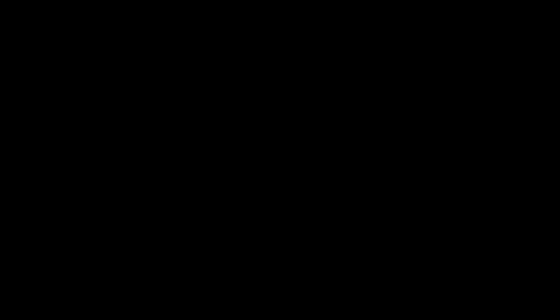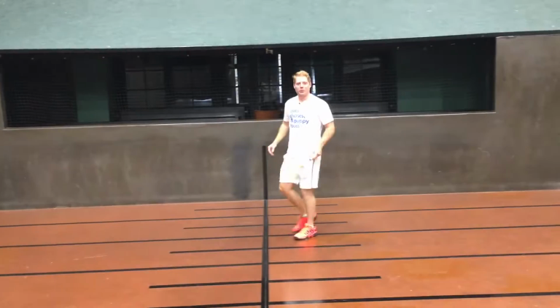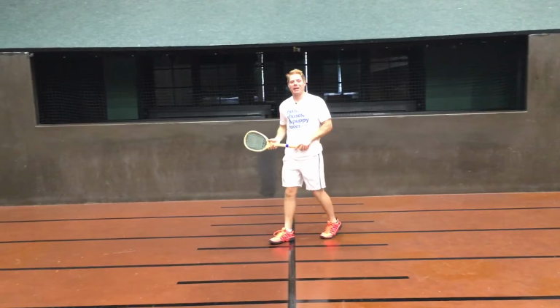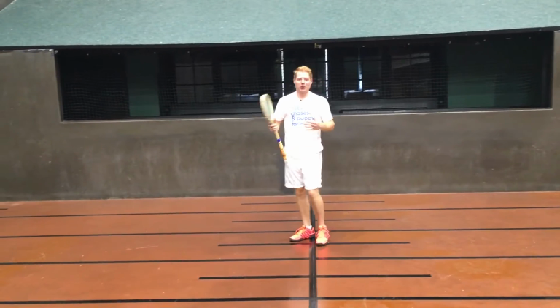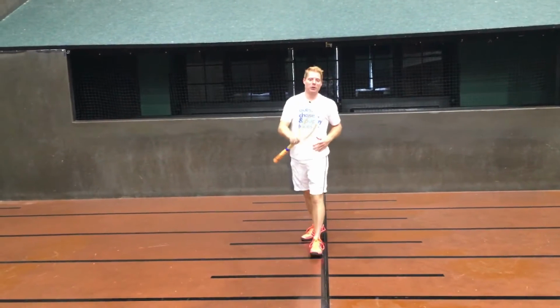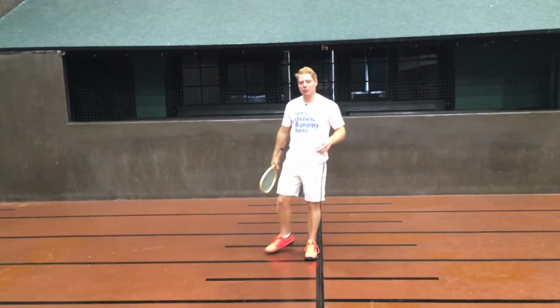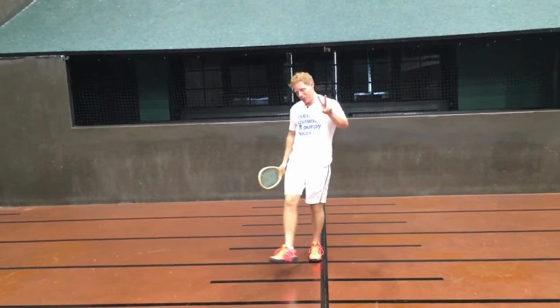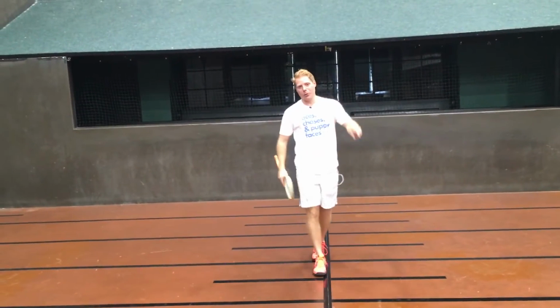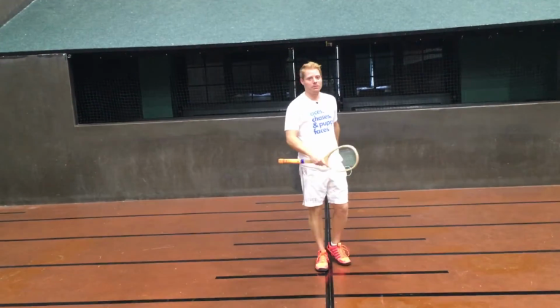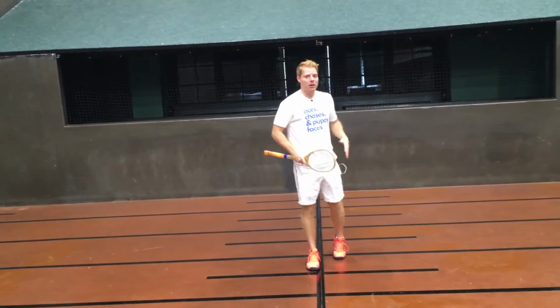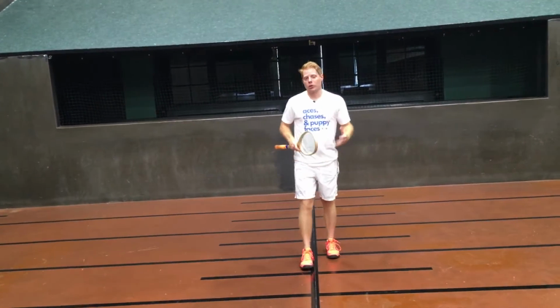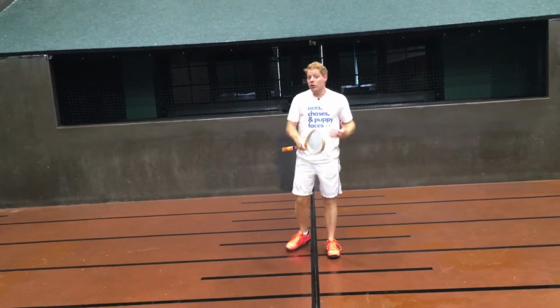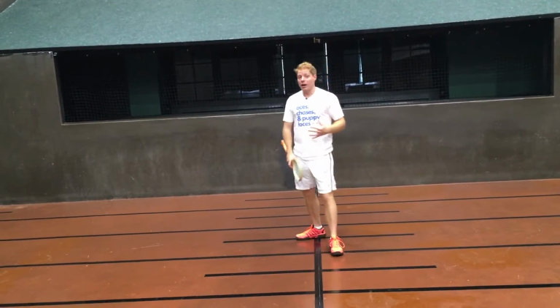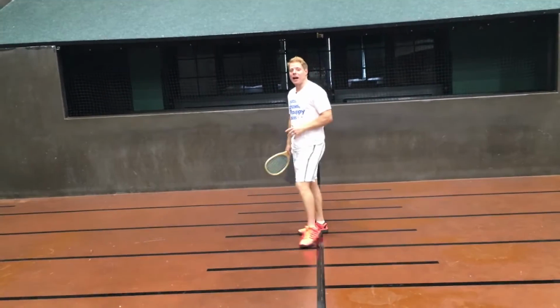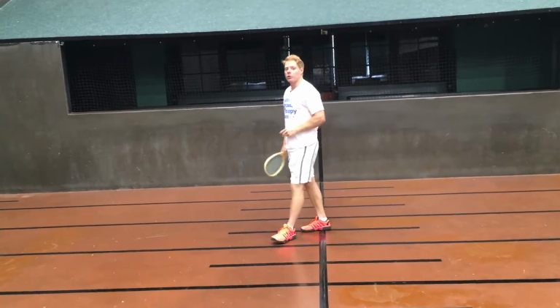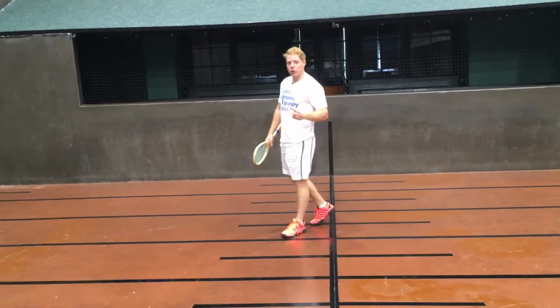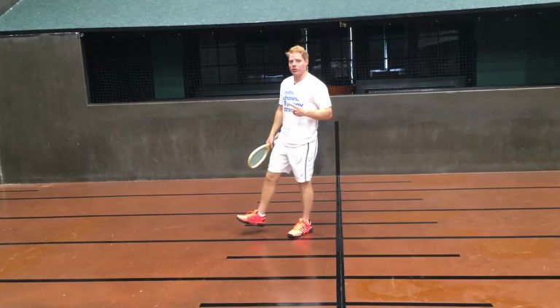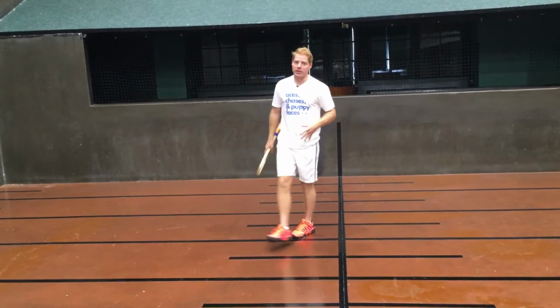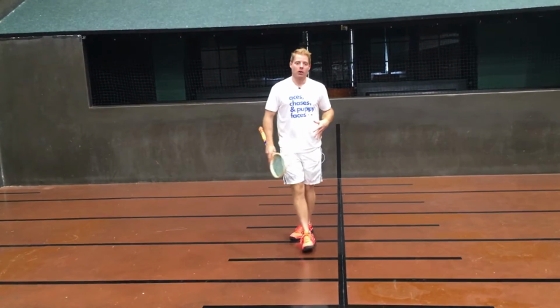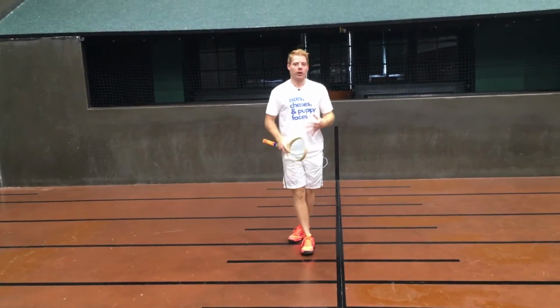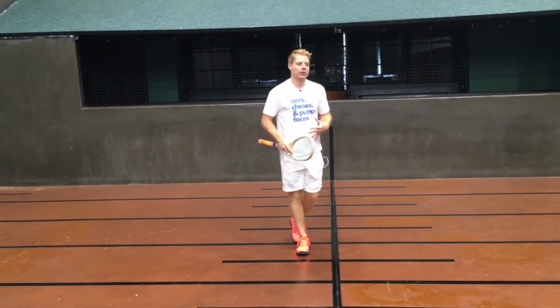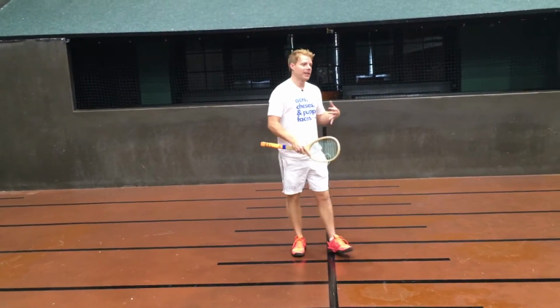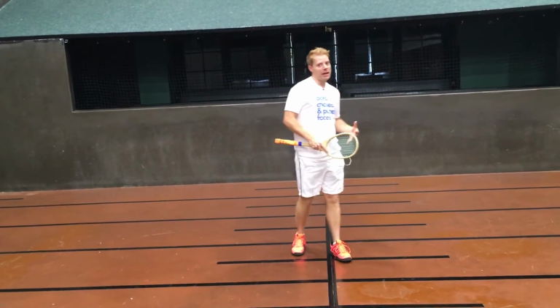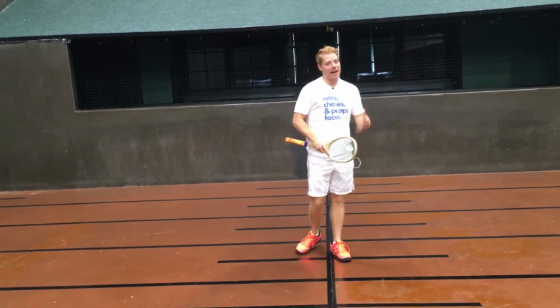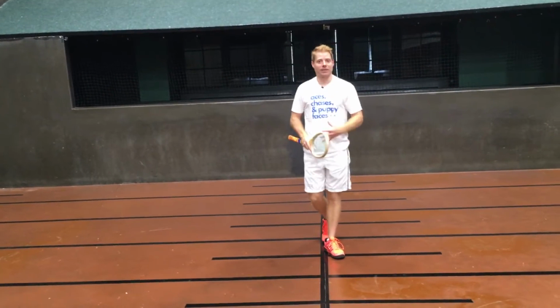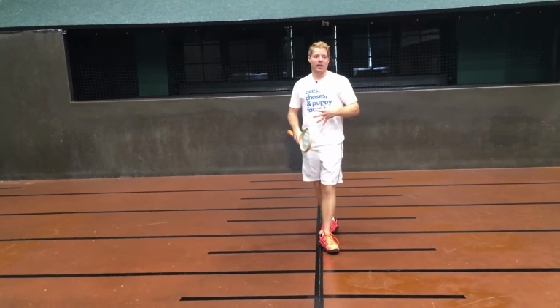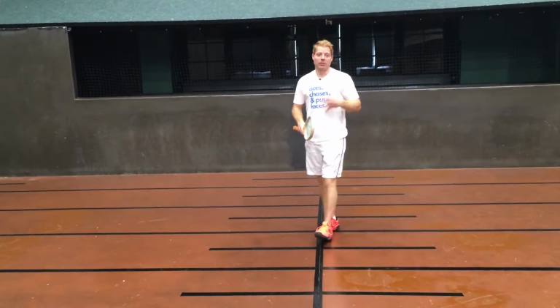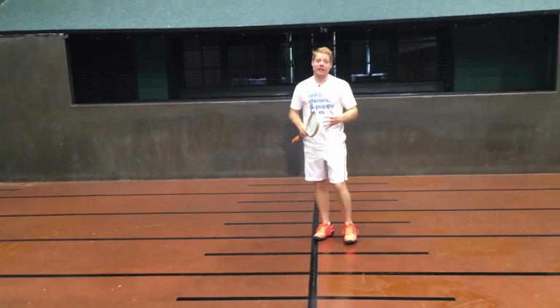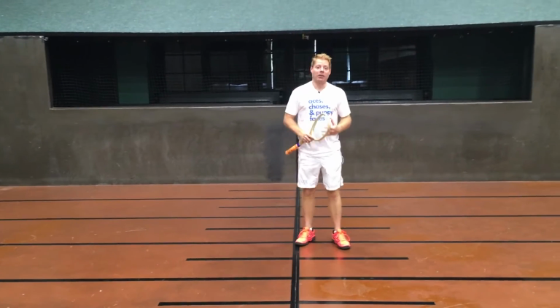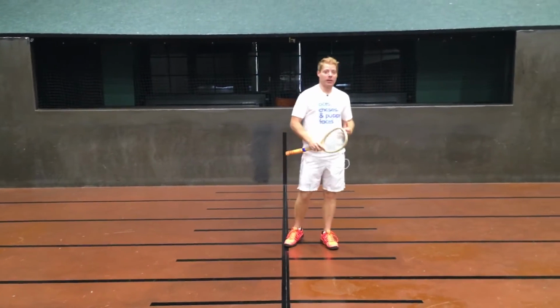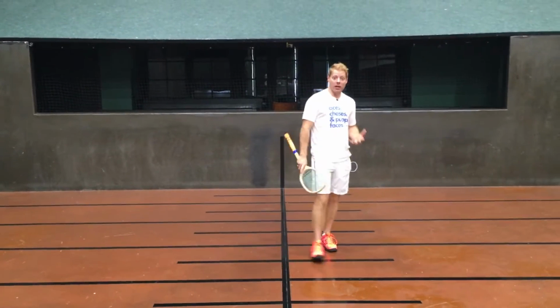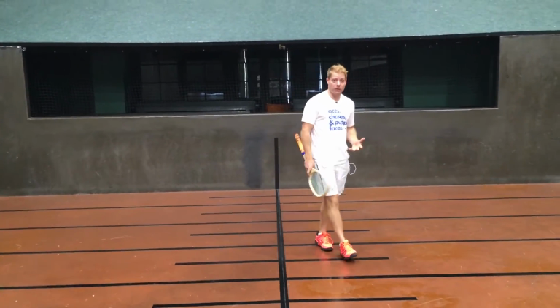Hey guys, welcome back to another episode of Cam's Corner 2.0. We're starting a new progression — a two-part series working with game plans, tactics, and specifically how to defend chases.